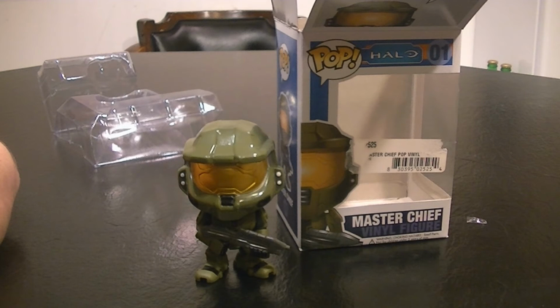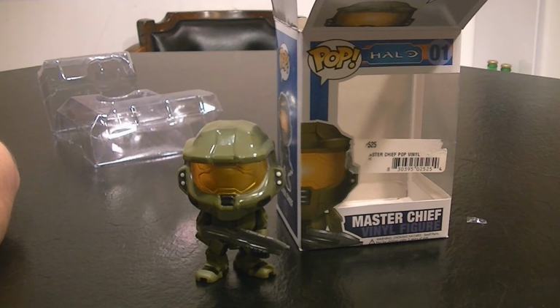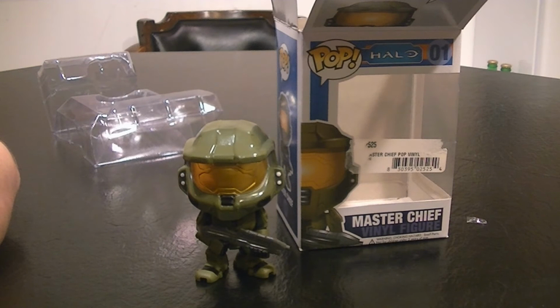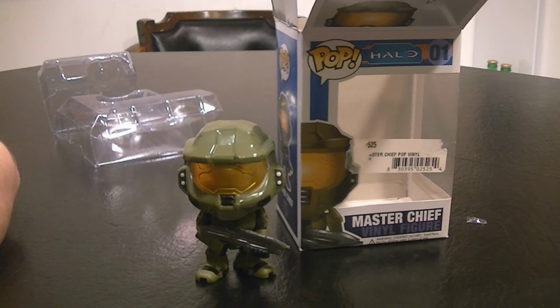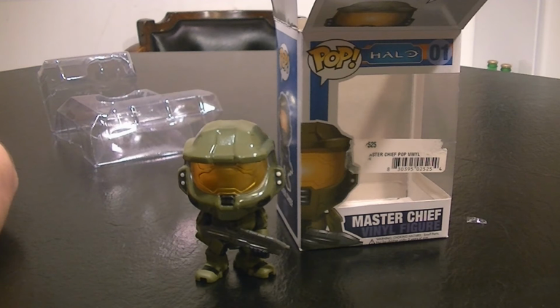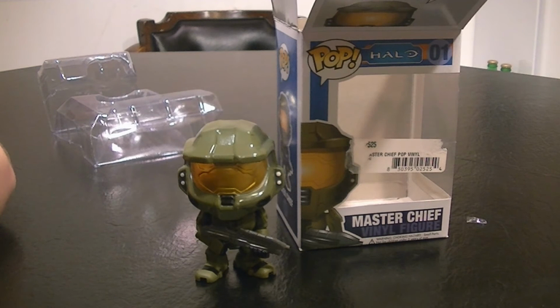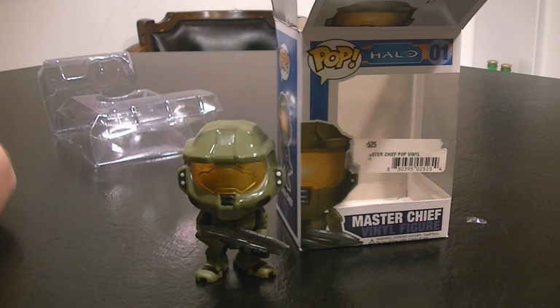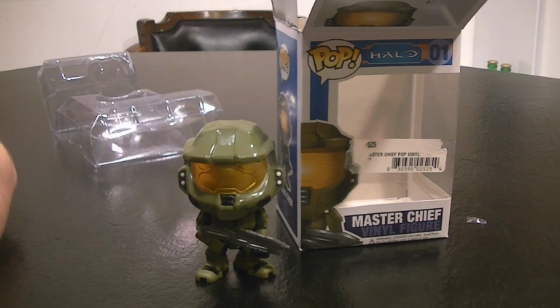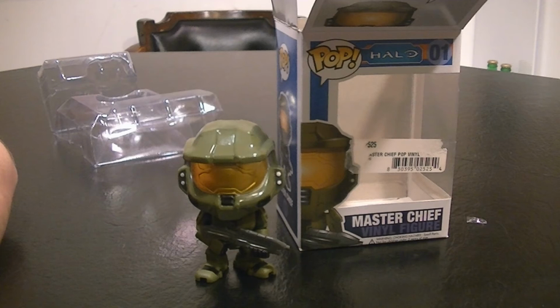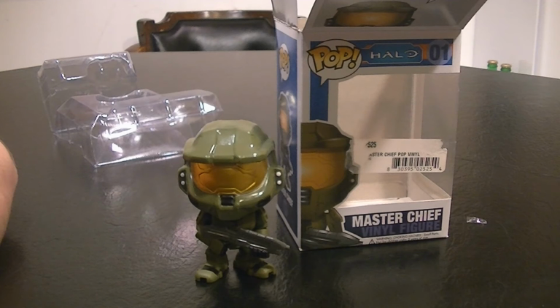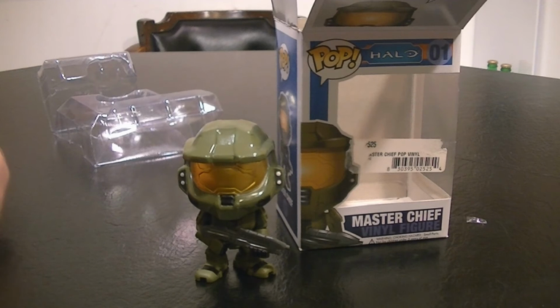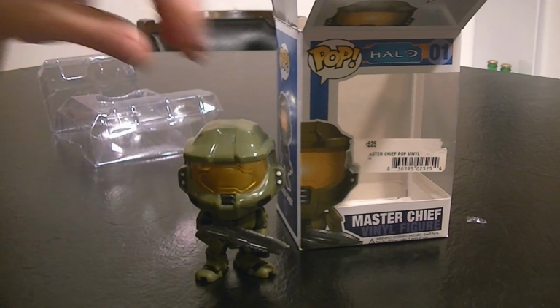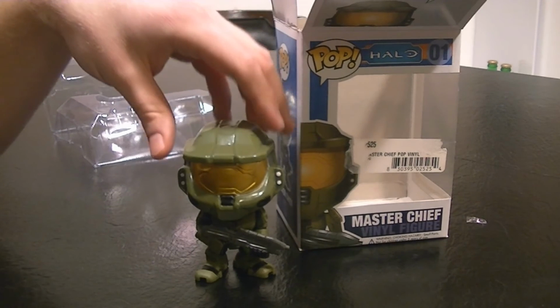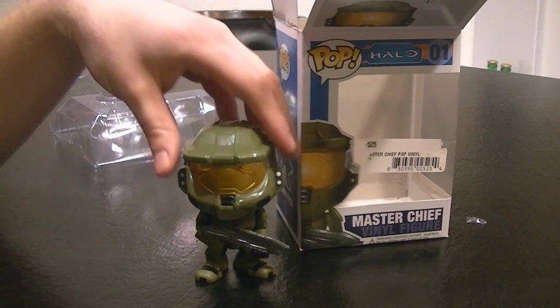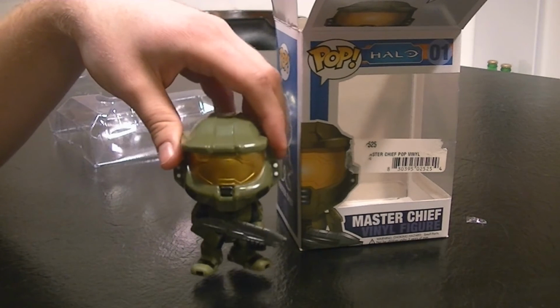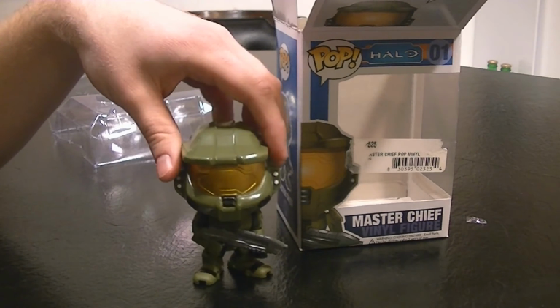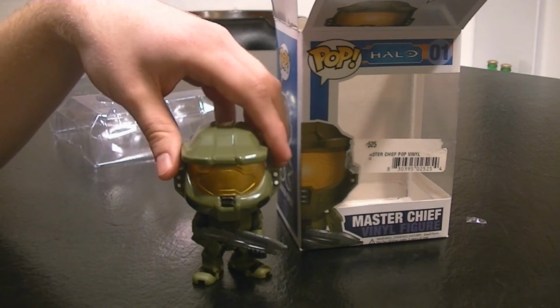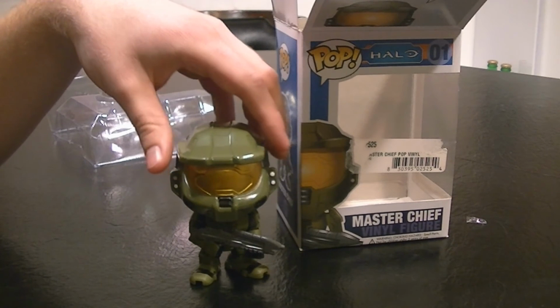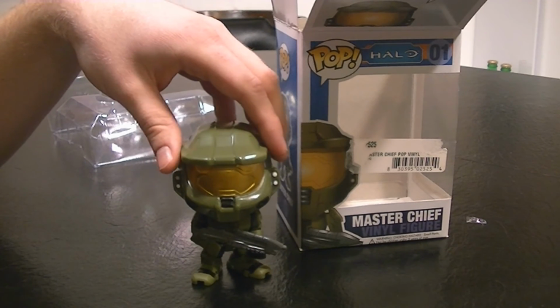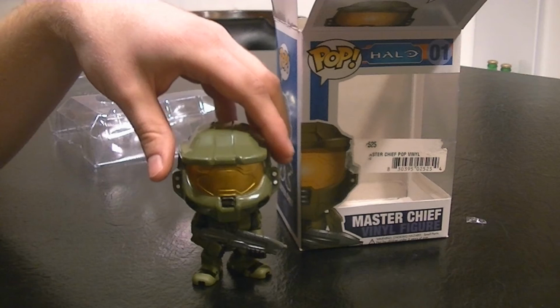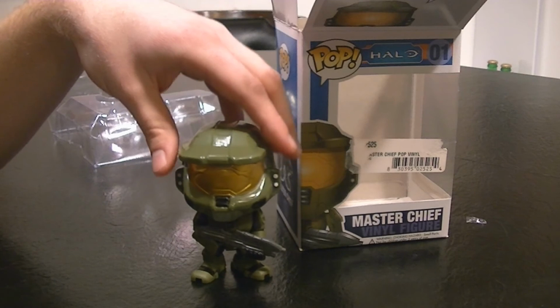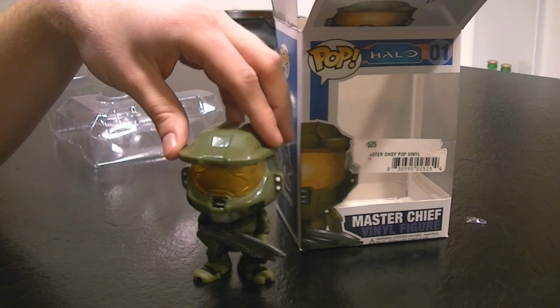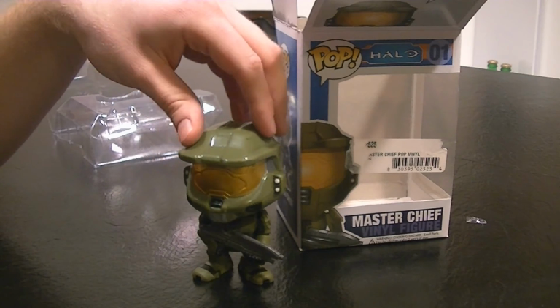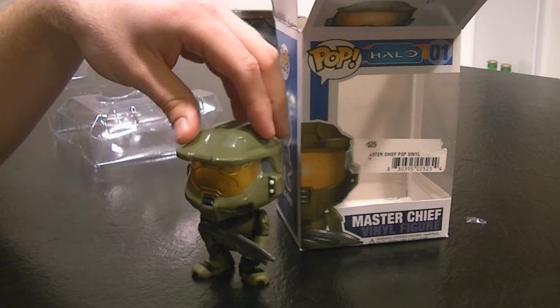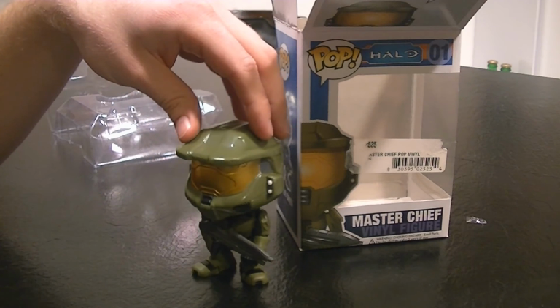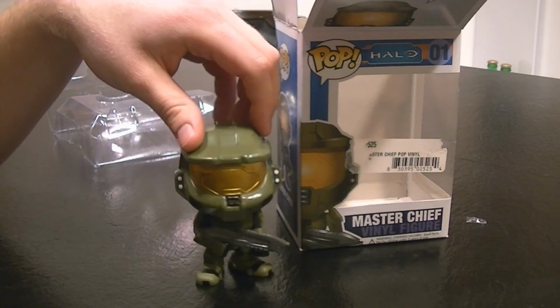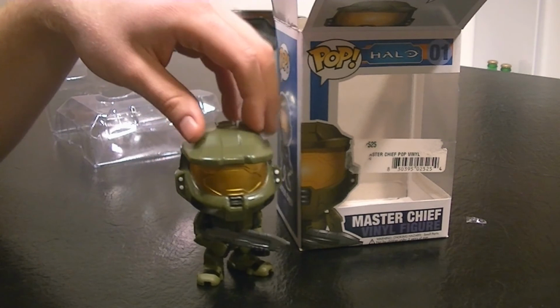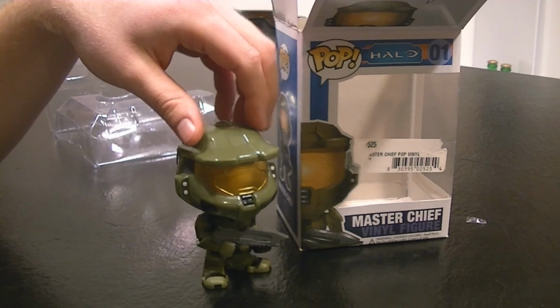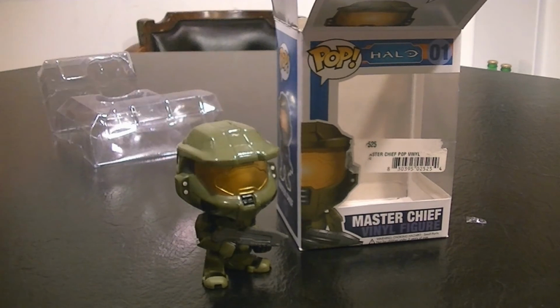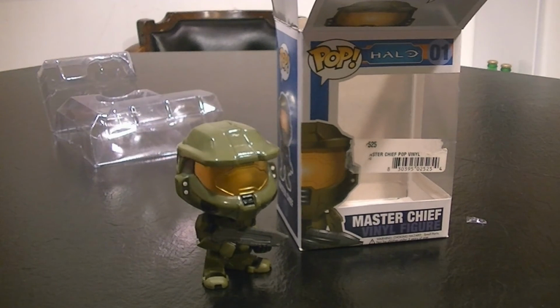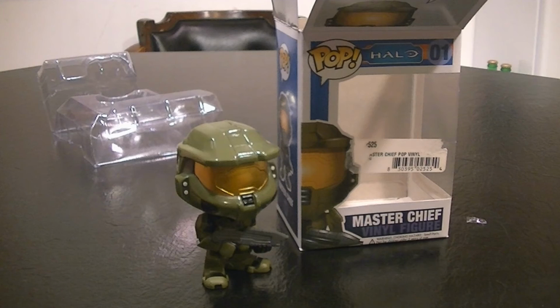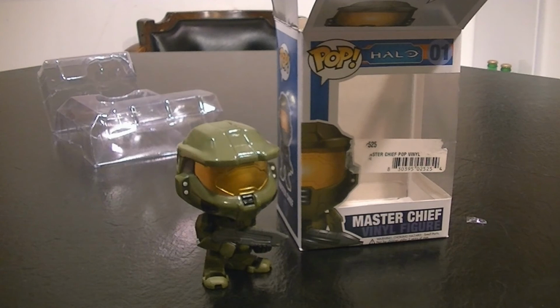So next week we'll have week 4. If you haven't checked out the other weeks, check those out. These are definitely very cool toys — they have everything you can imagine, every game, every movie. So whatever you're into, I bet they have it. They look good on the desk; I've got a few now and I'm definitely going to show you guys an update when I have a bunch of them.